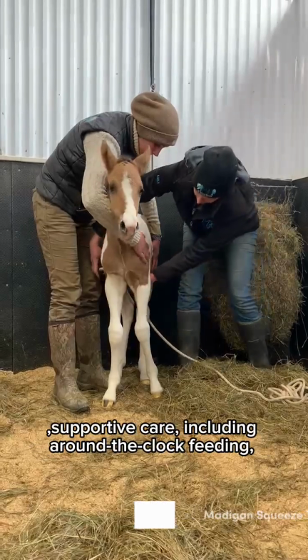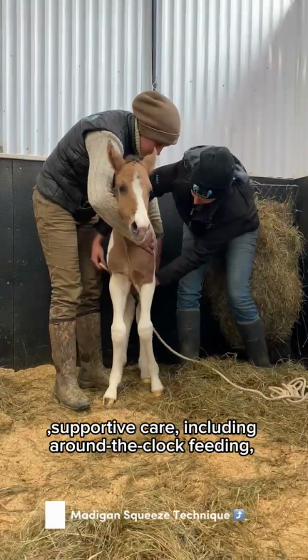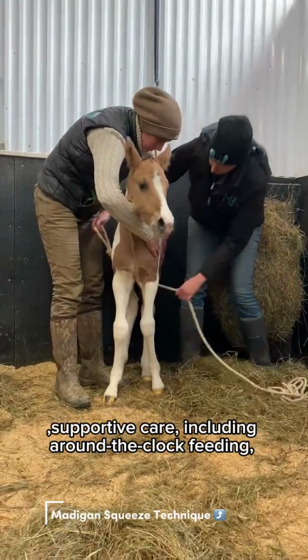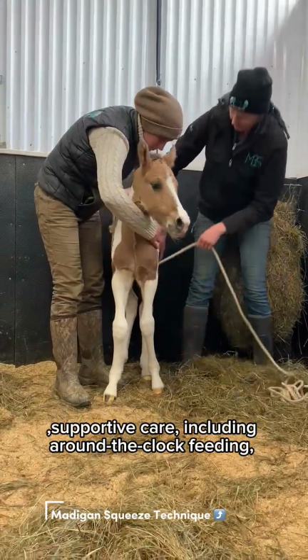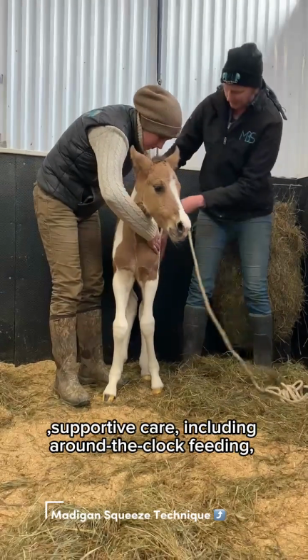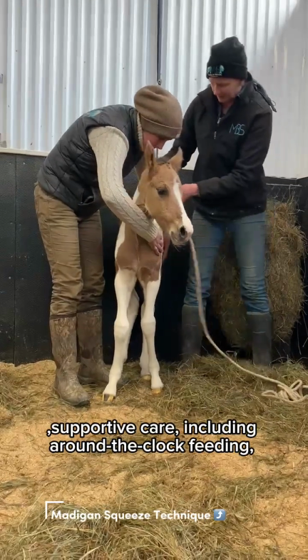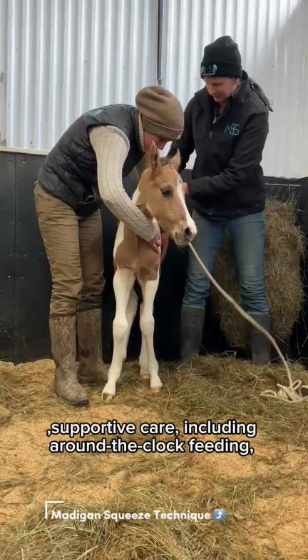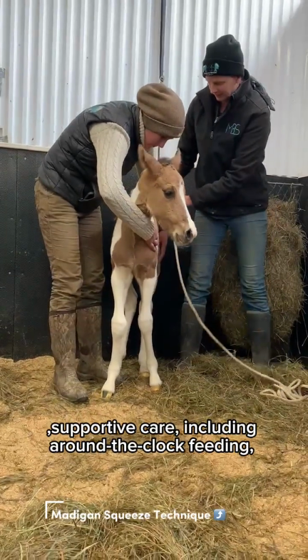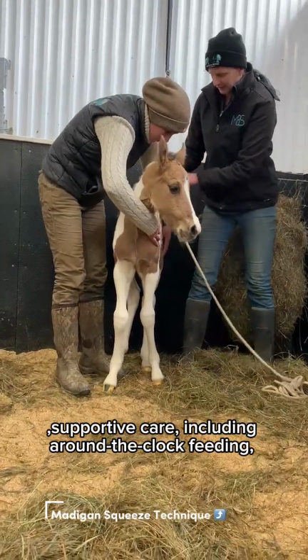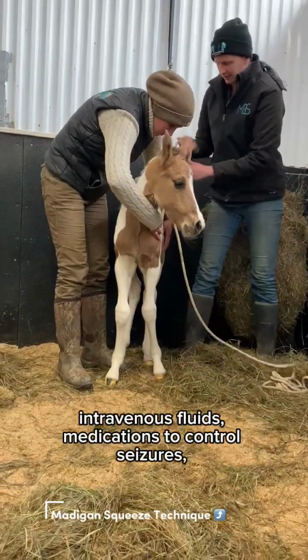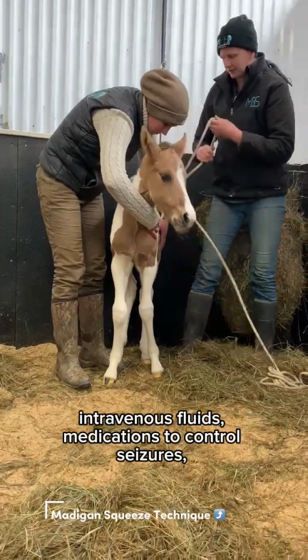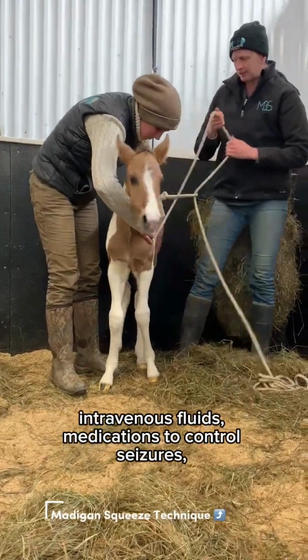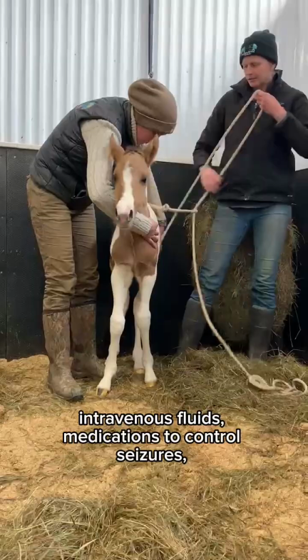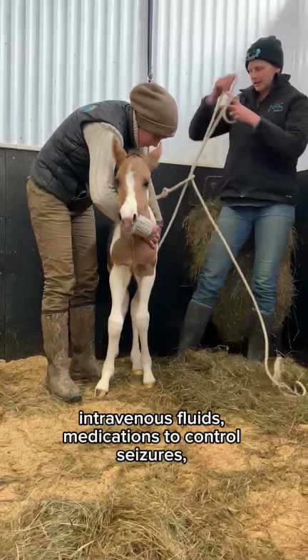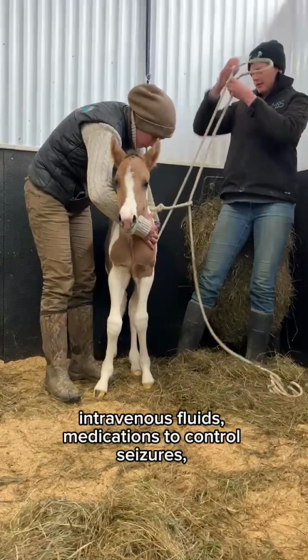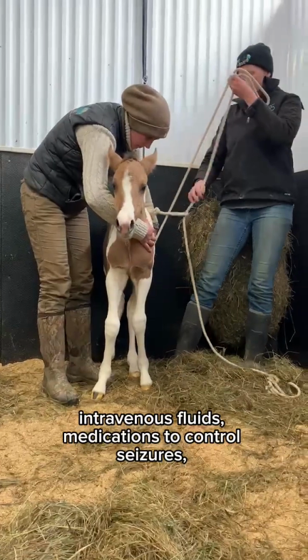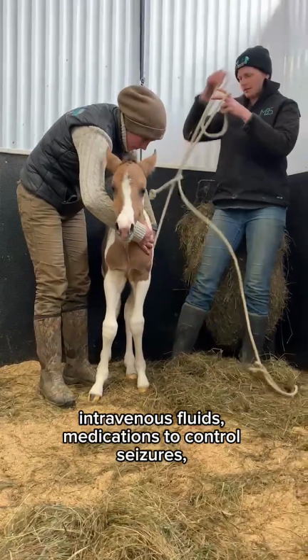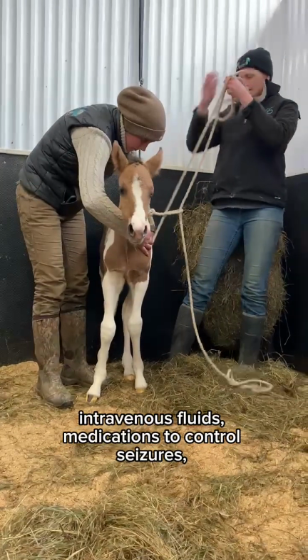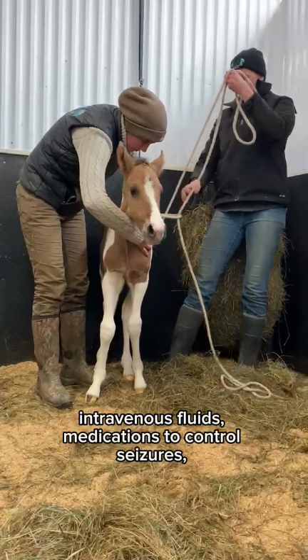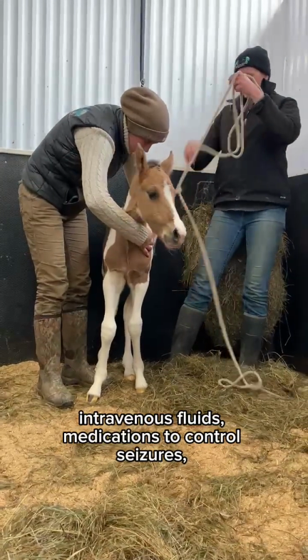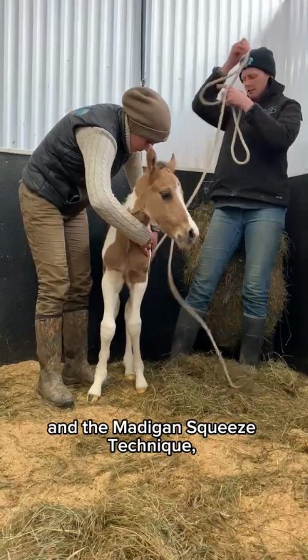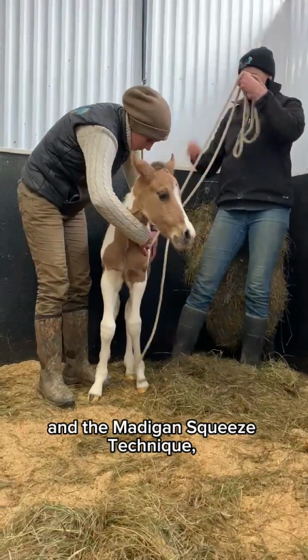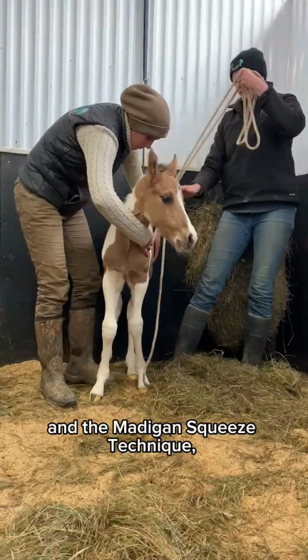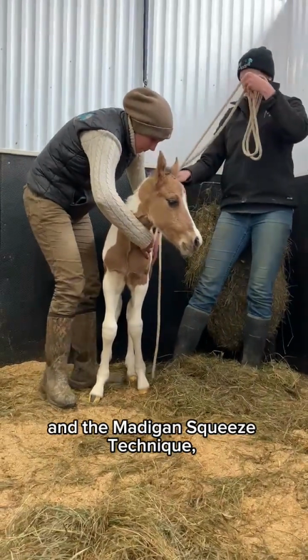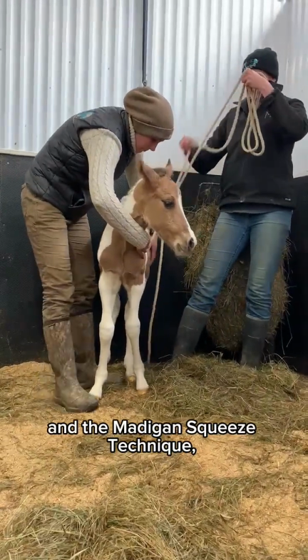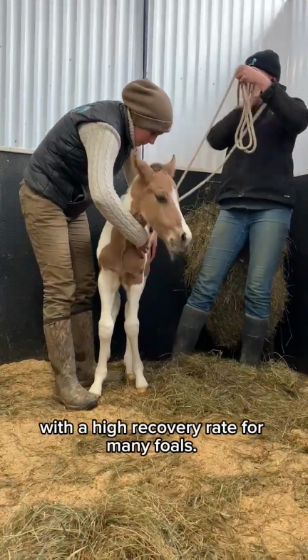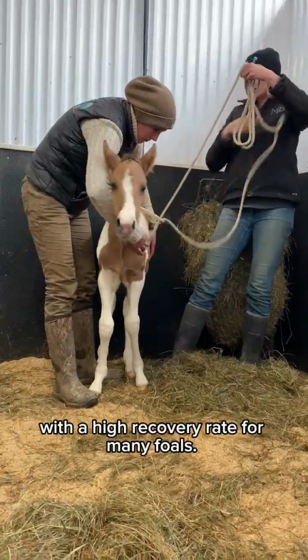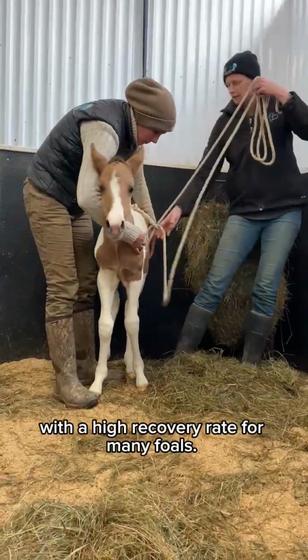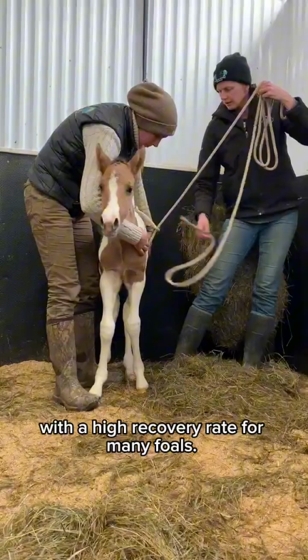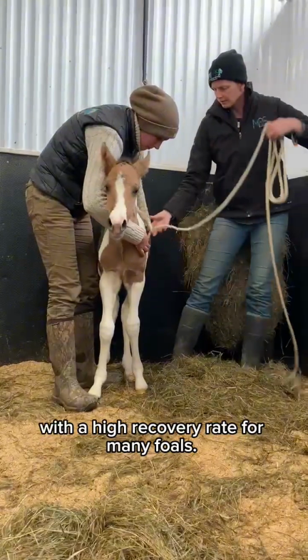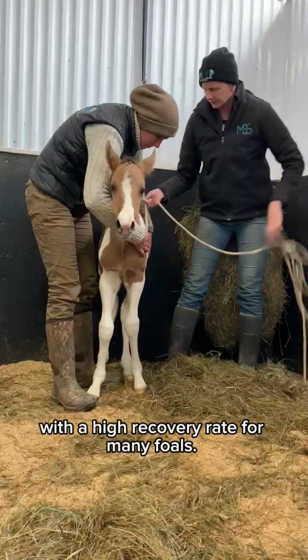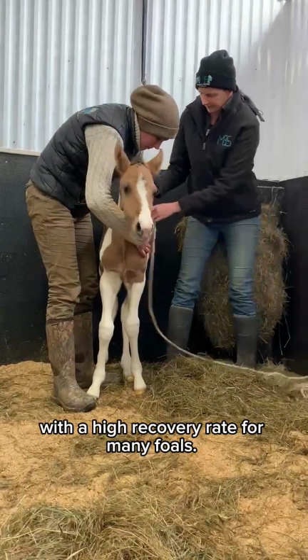Treatment for dummy foal syndrome involves intensive supportive care, including around-the-clock feeding, intravenous fluids, medications to control seizures, and the Madigan squeeze technique.